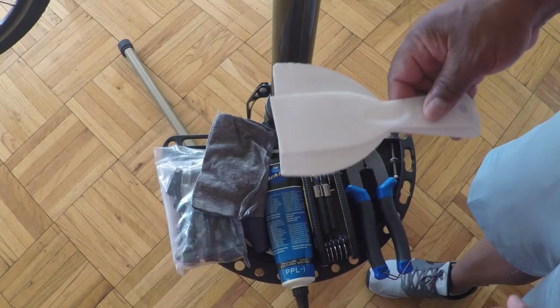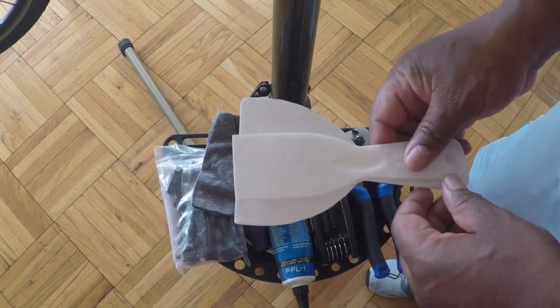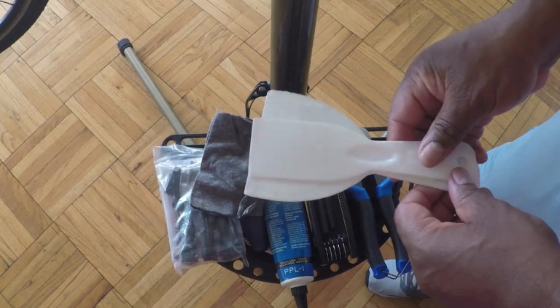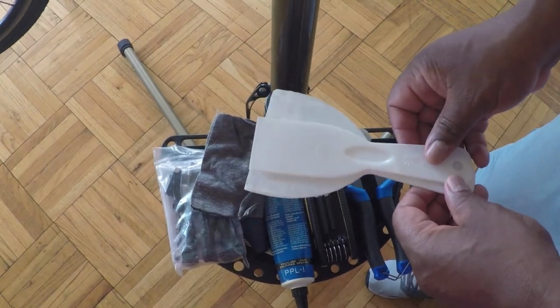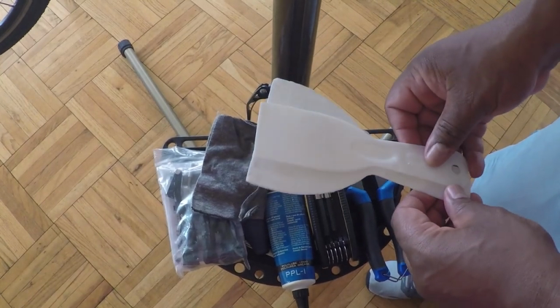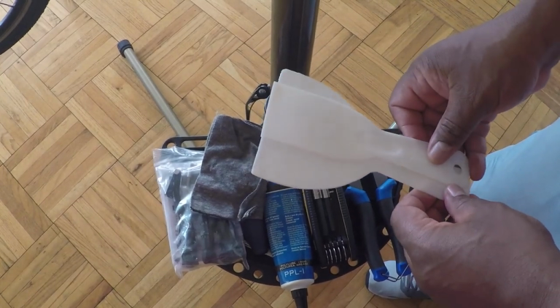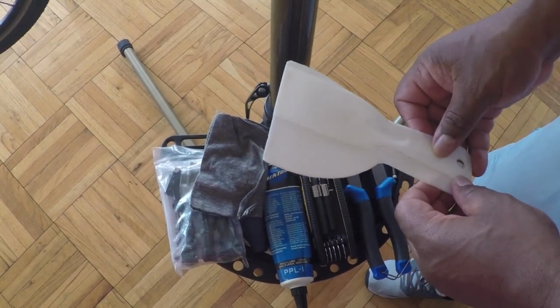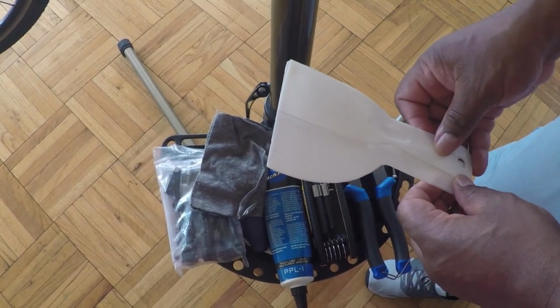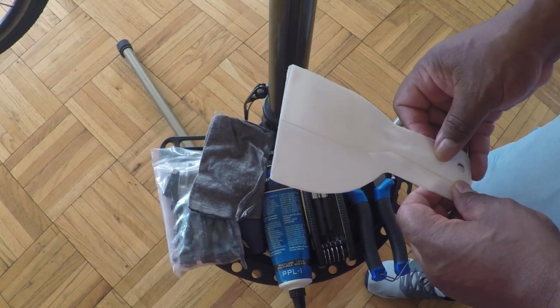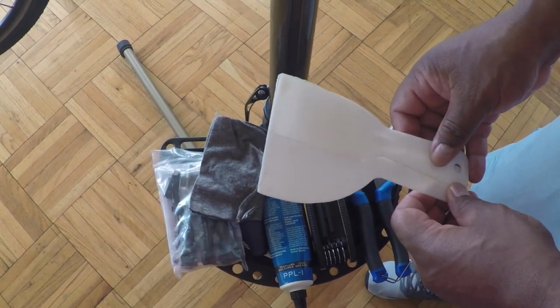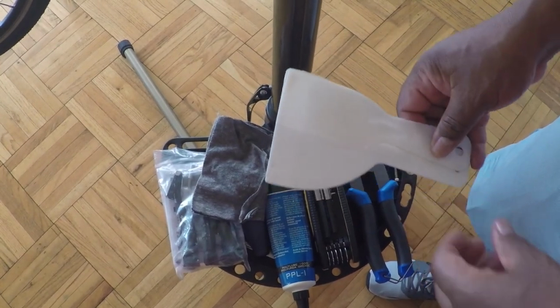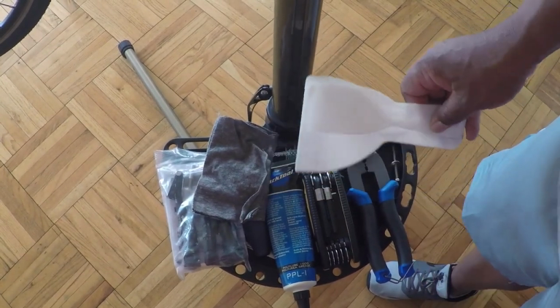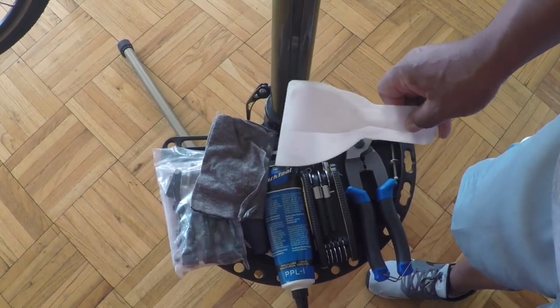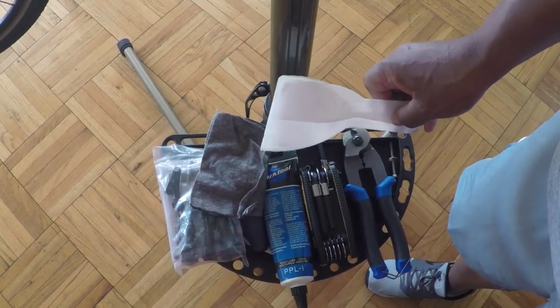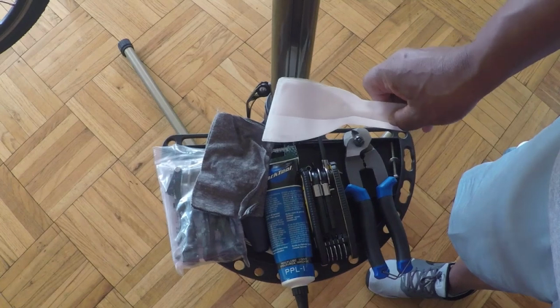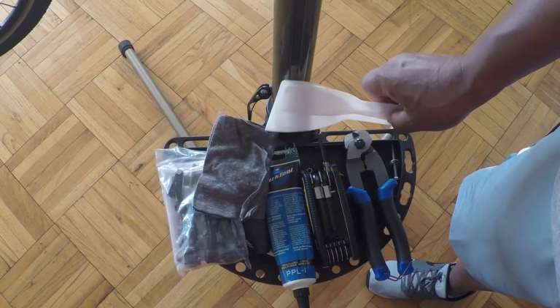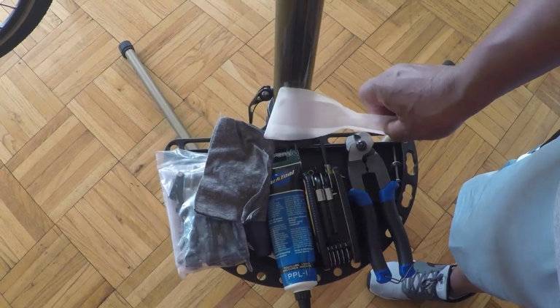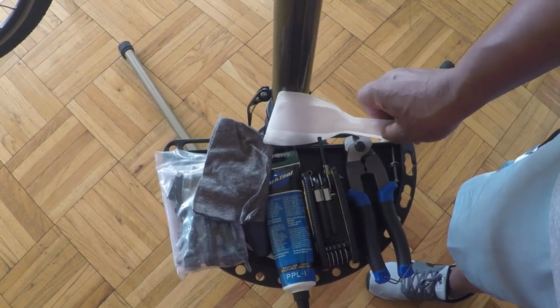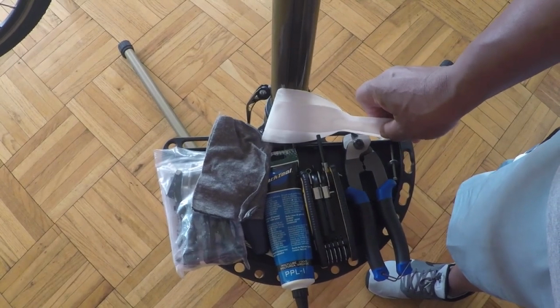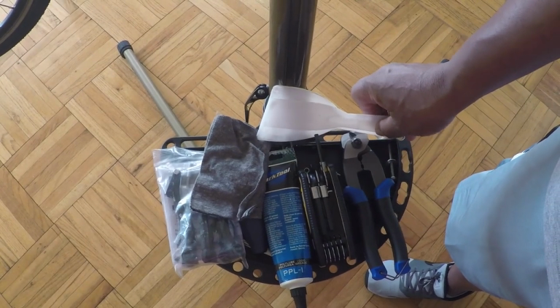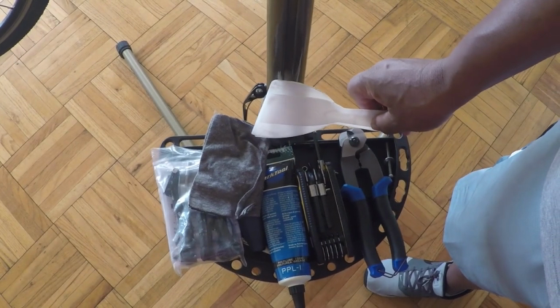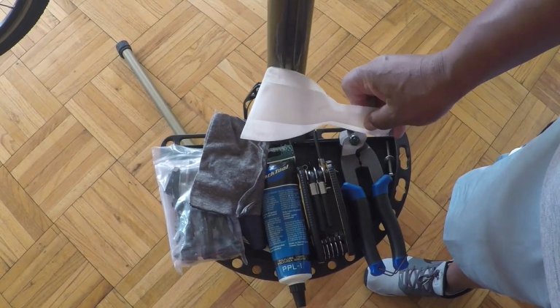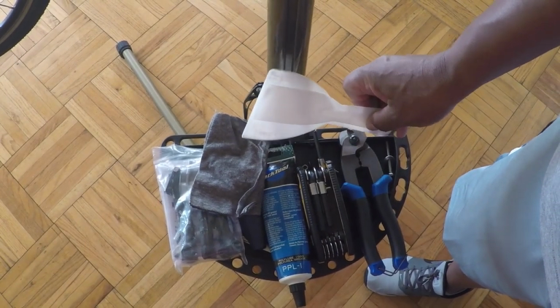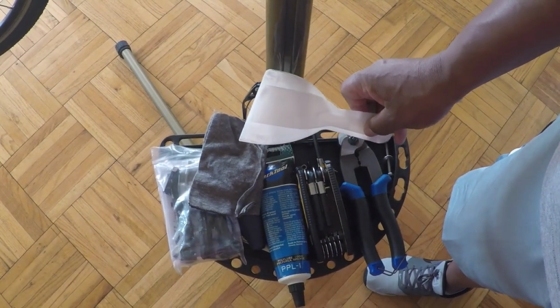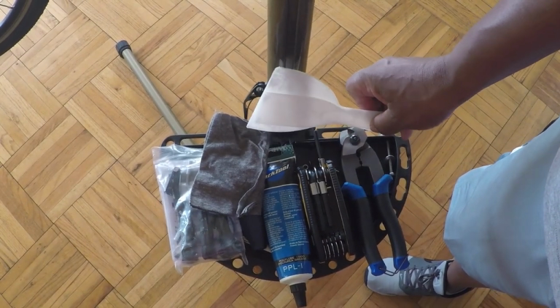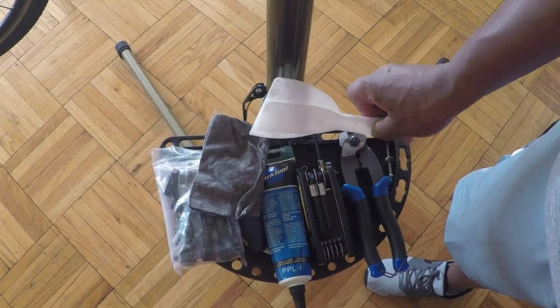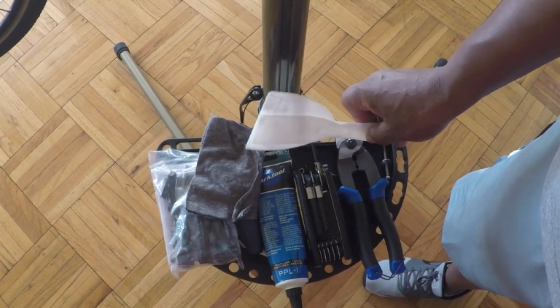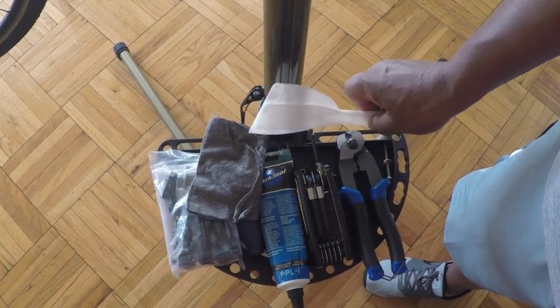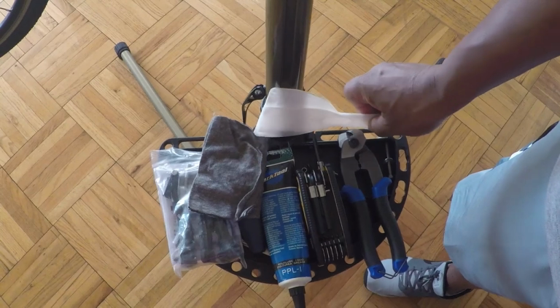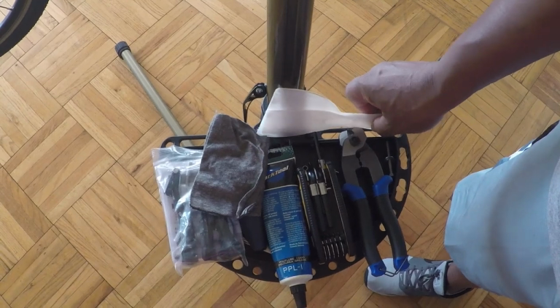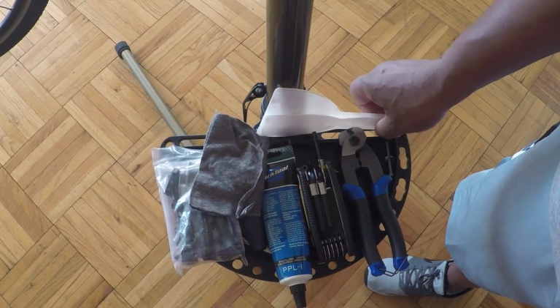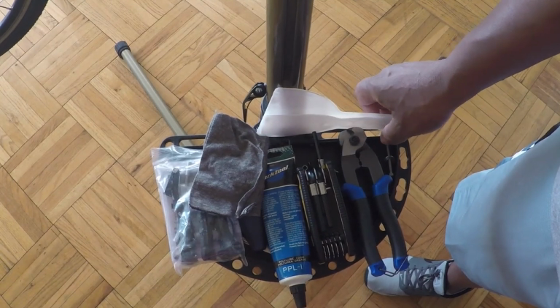And small drywall knives — not necessary. You can take a credit card, break it in half, and that will be sufficient. But we'll get to that later.